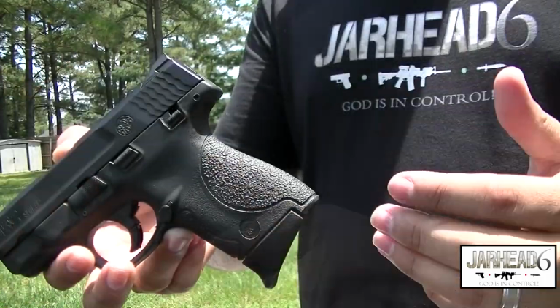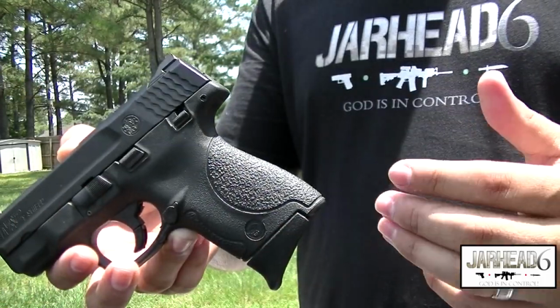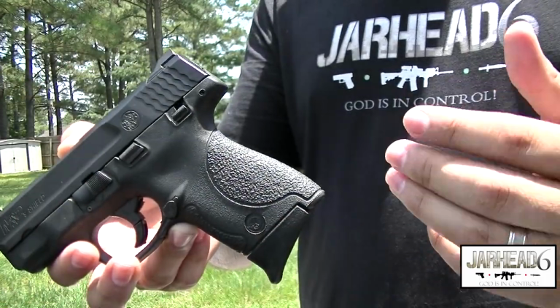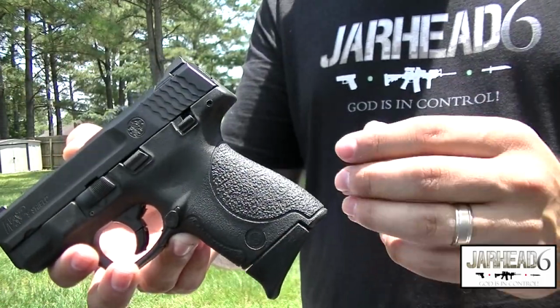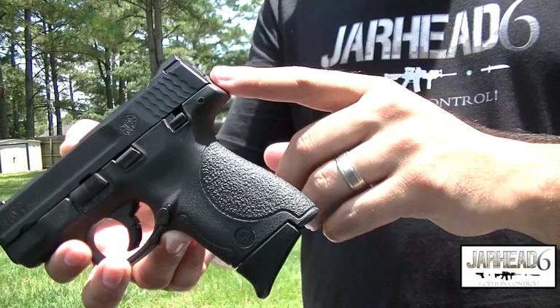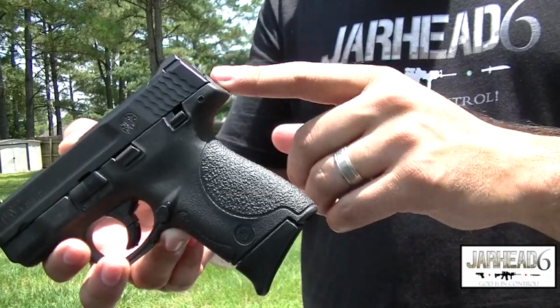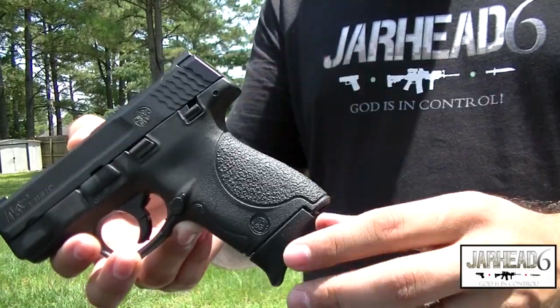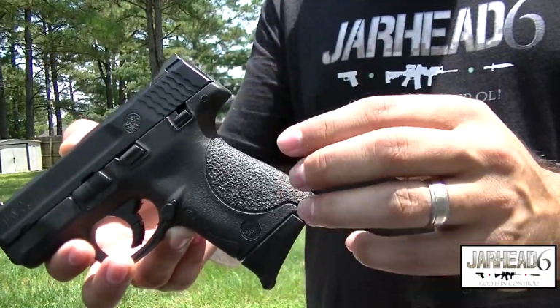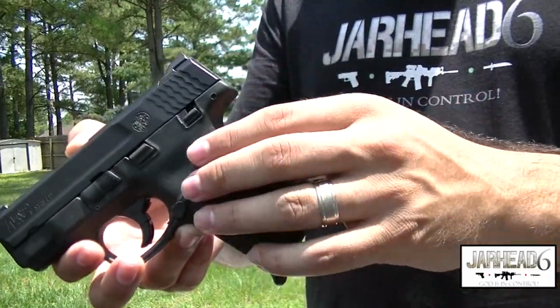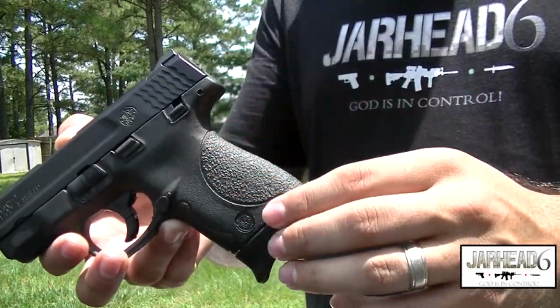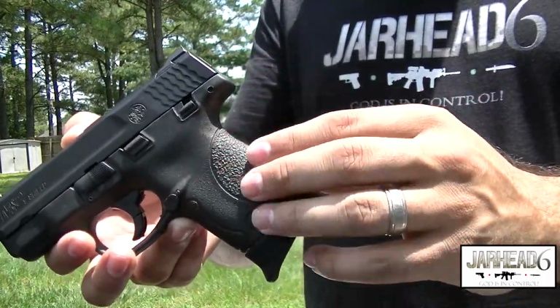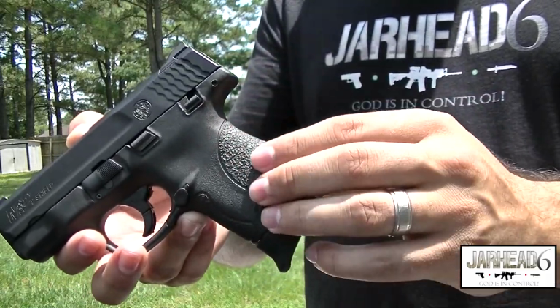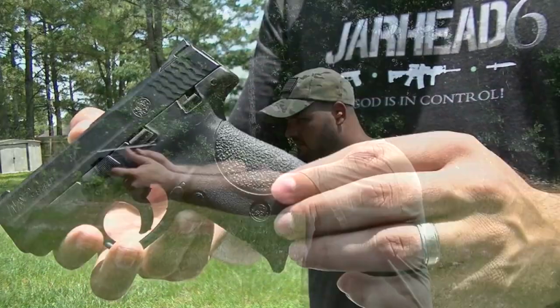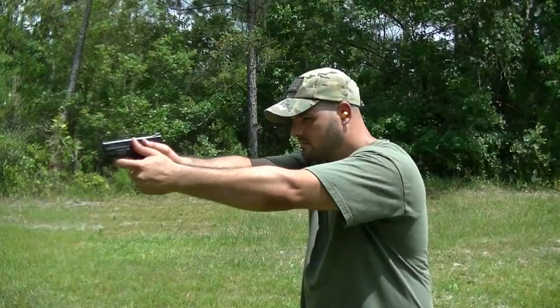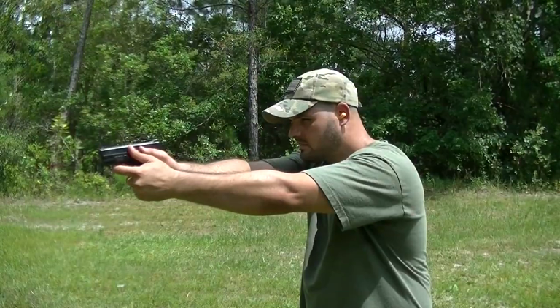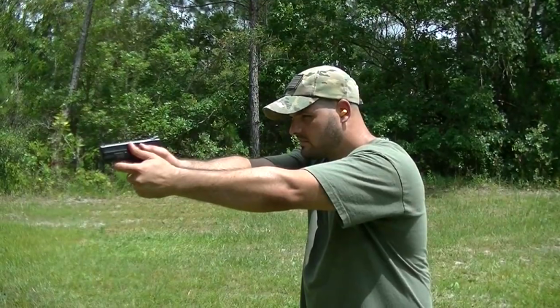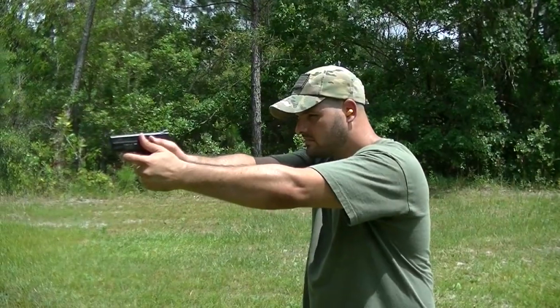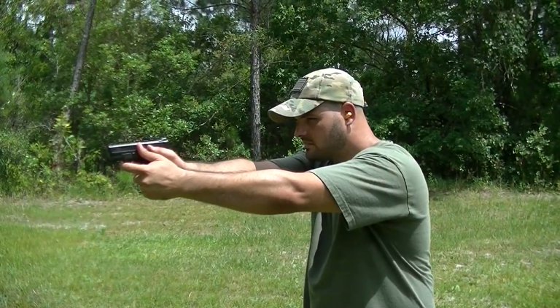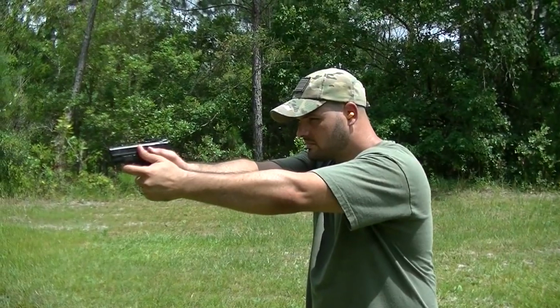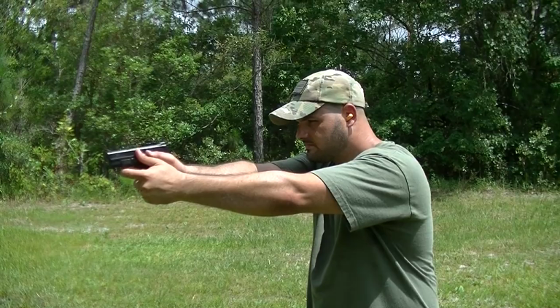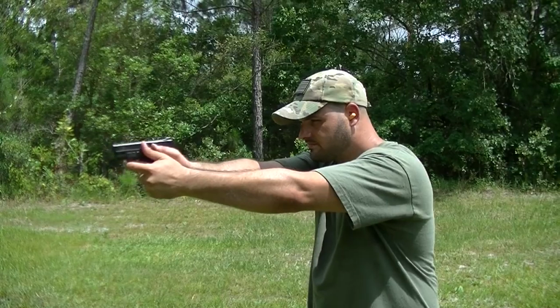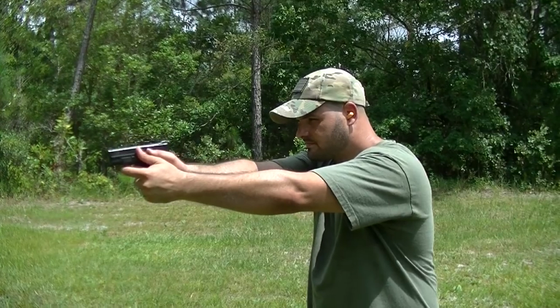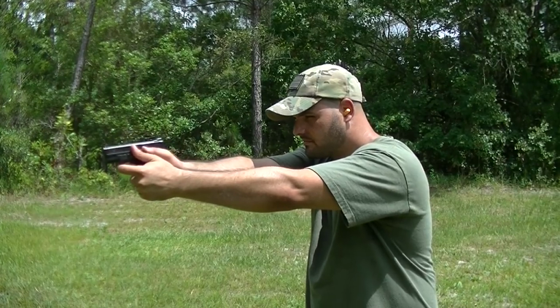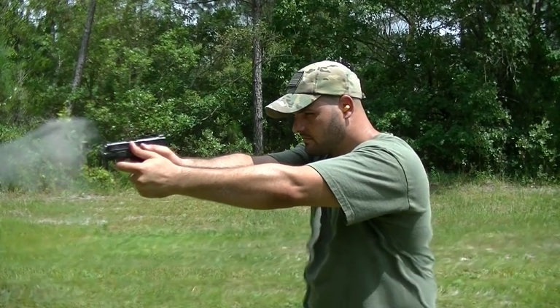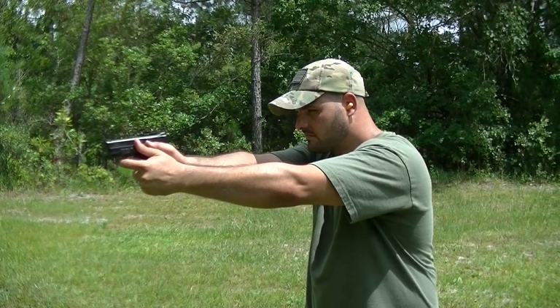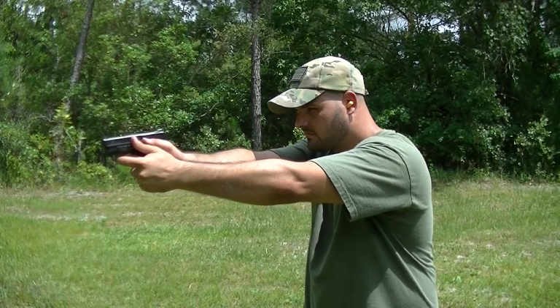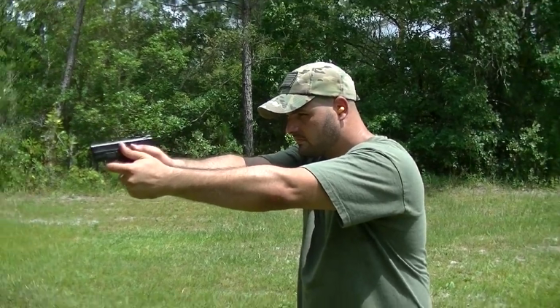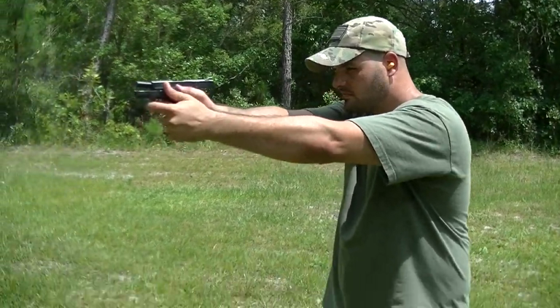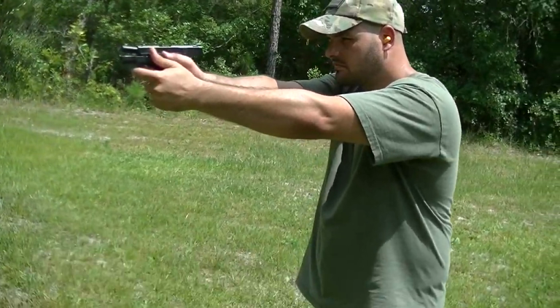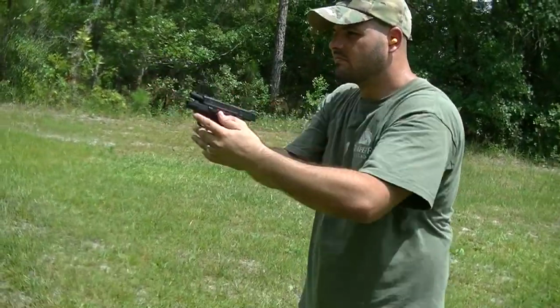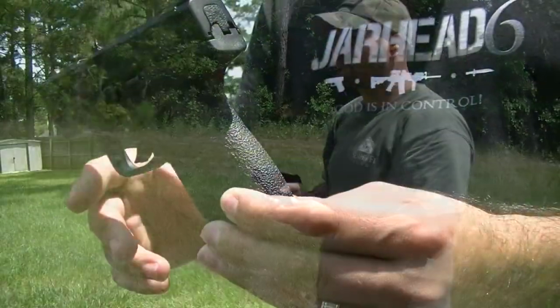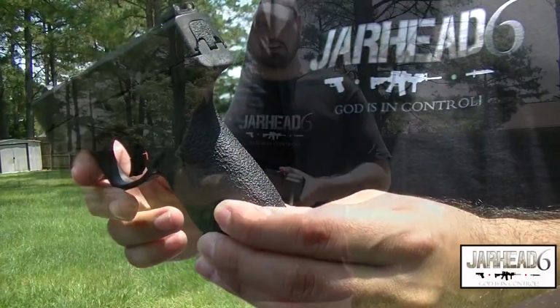Now, as you can tell, it's a striker-fired gun and it does have a polymer frame. Very, very easy to carry and extremely easy to conceal, and that's one of the things that I like the most.